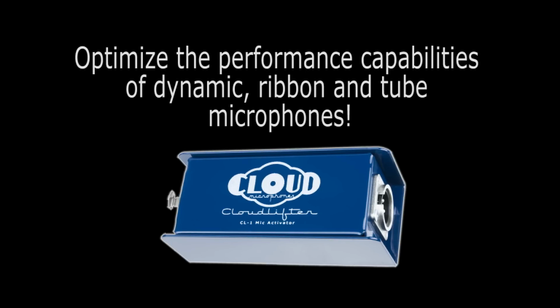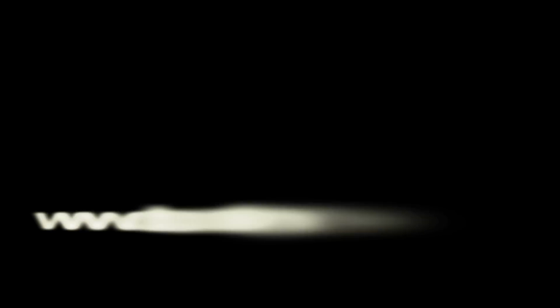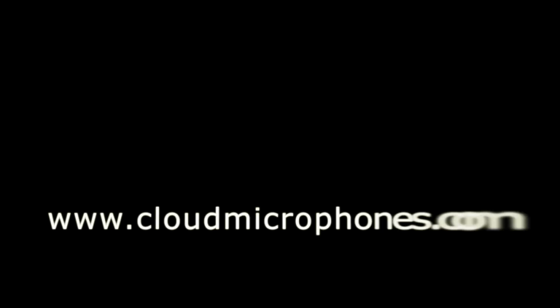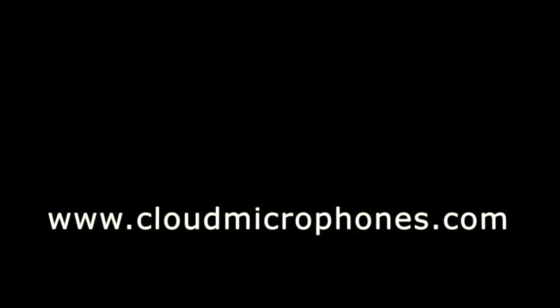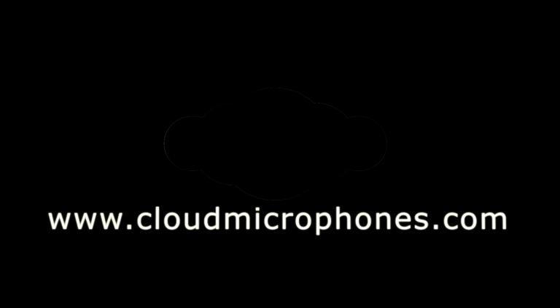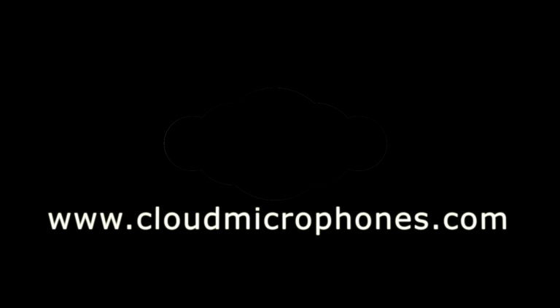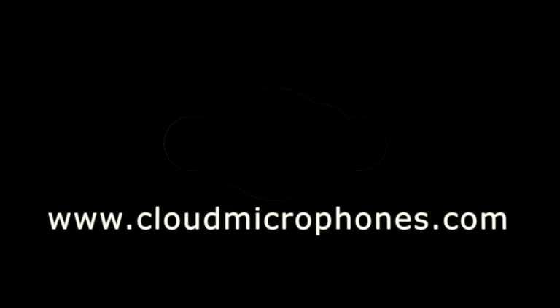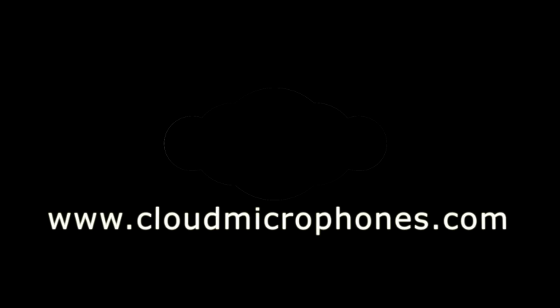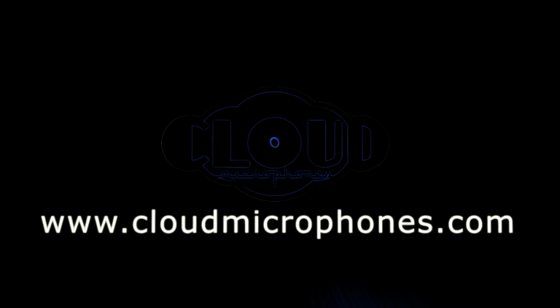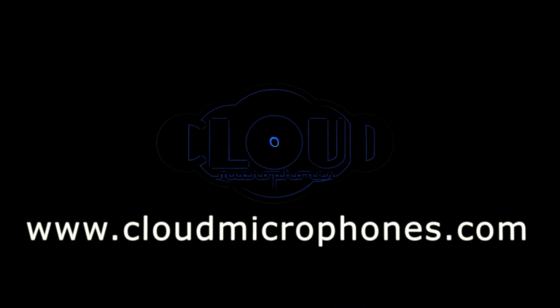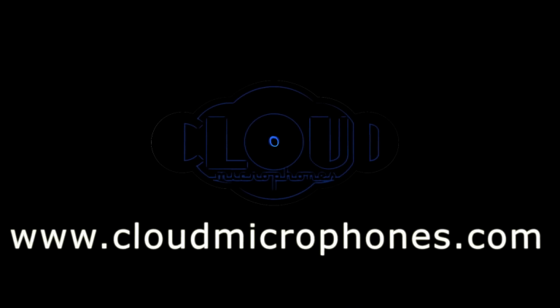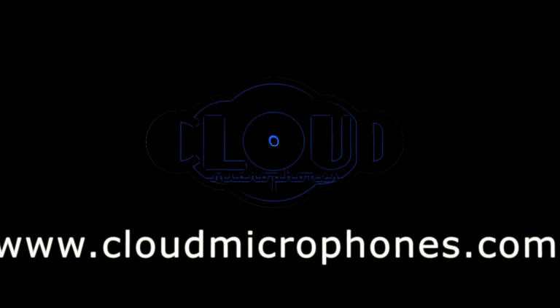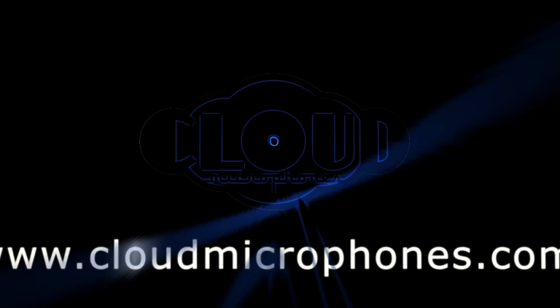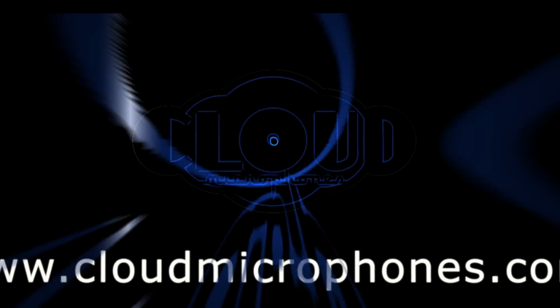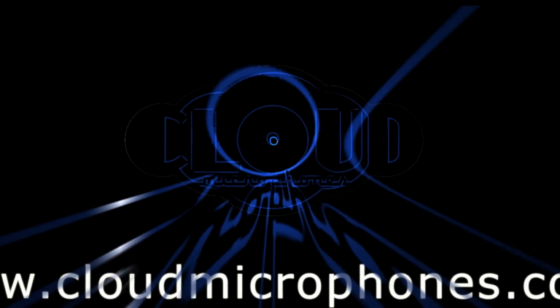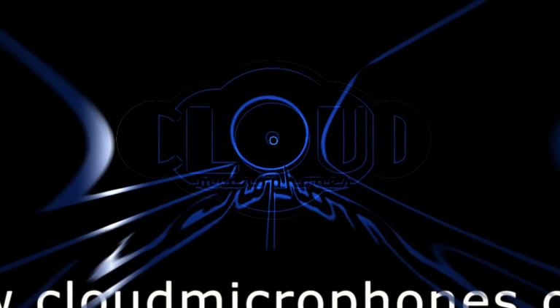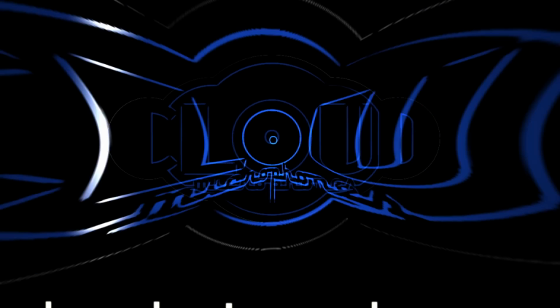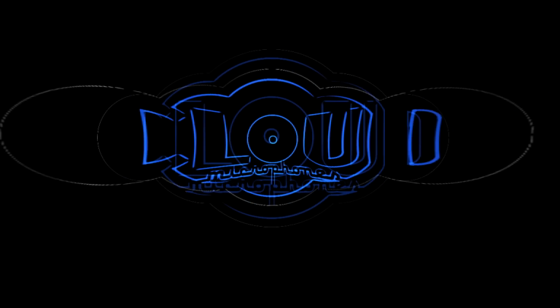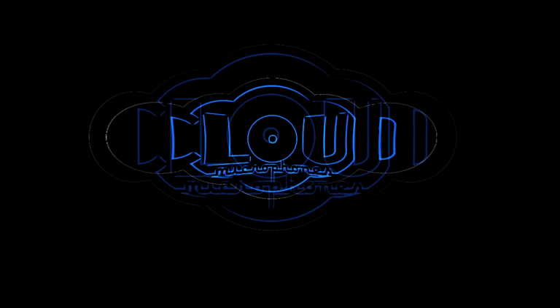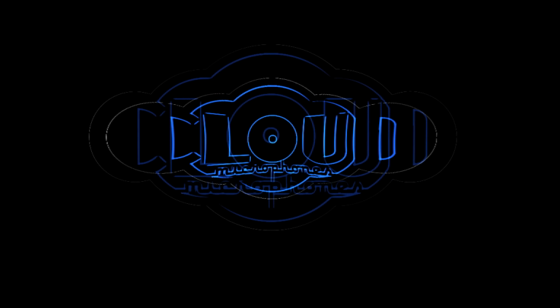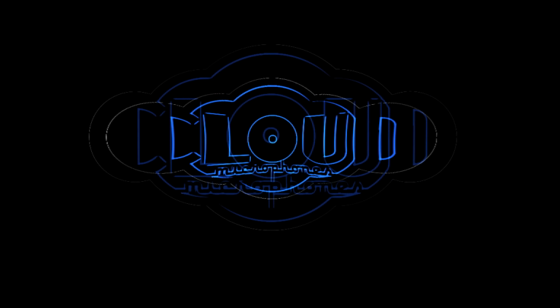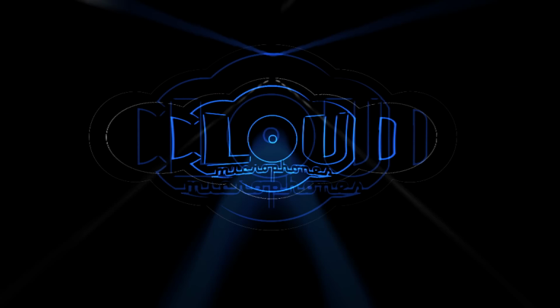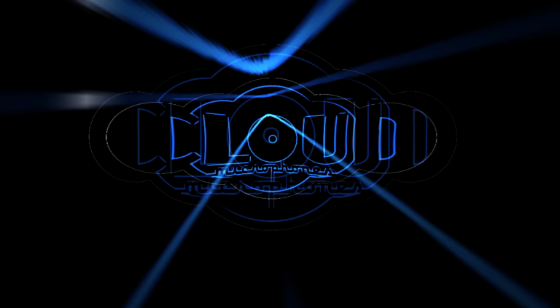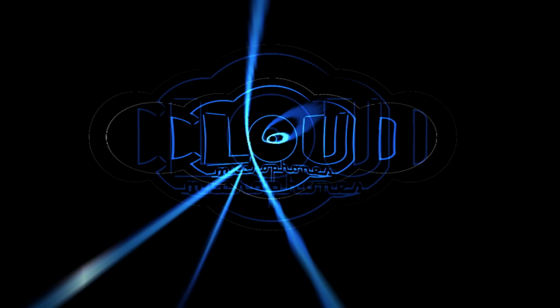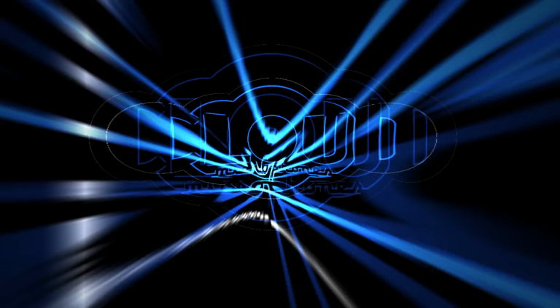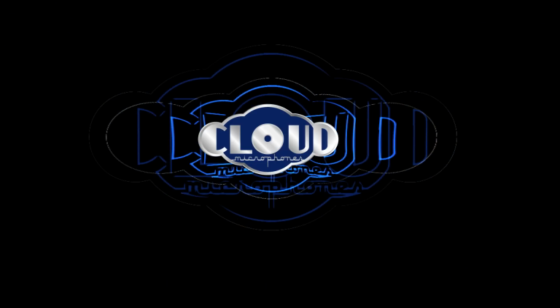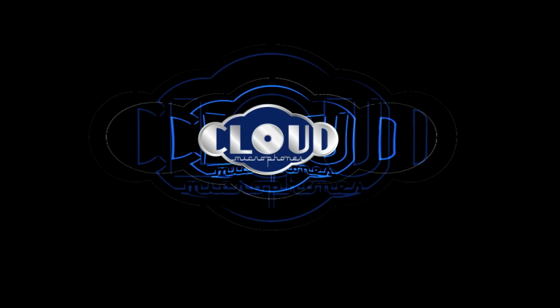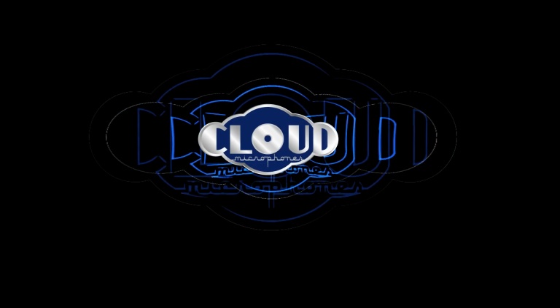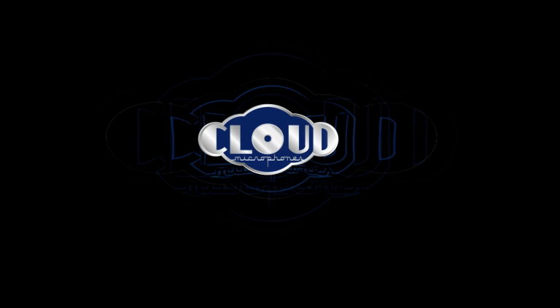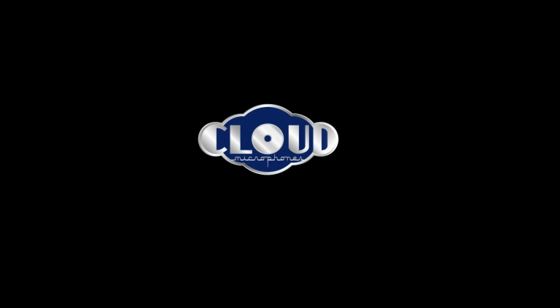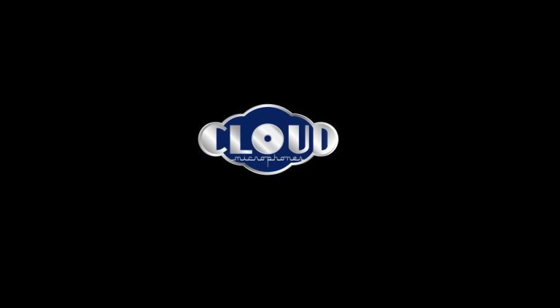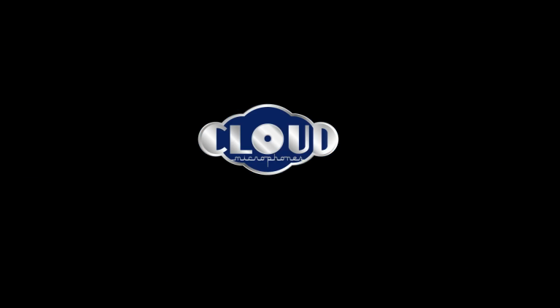To hear lots of sonic examples, go to www.cloudmicrophones.com, or contact your authorized Cloud dealer today and find out what you've been missing from your mics — because all gain is not created equal.